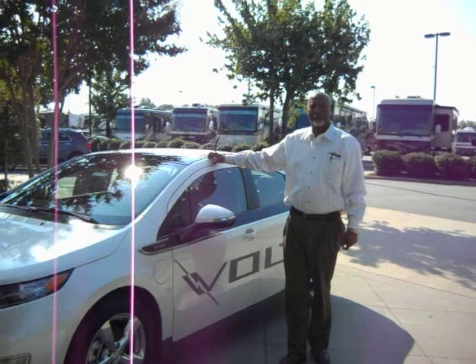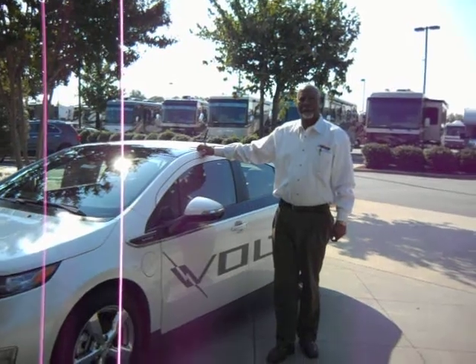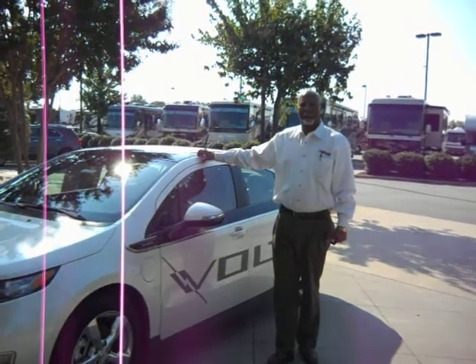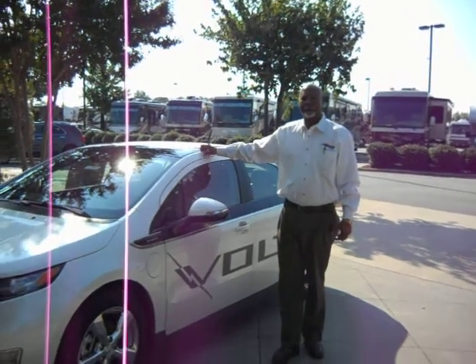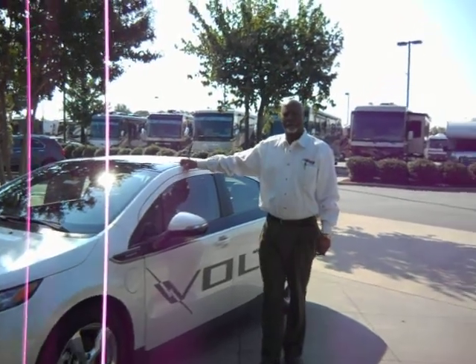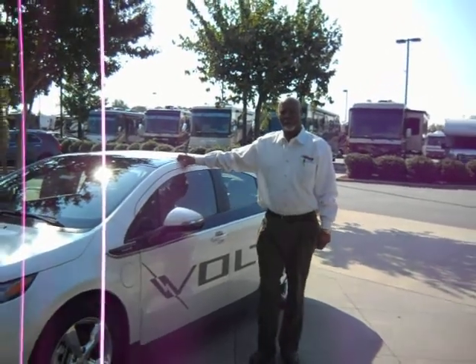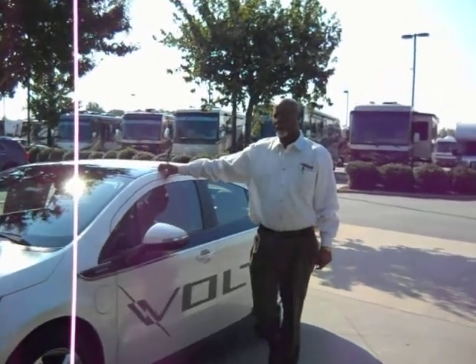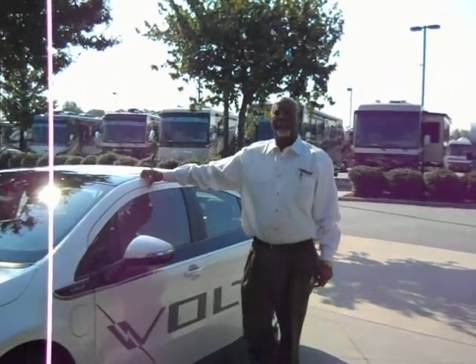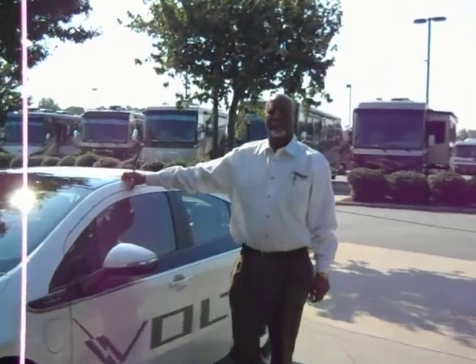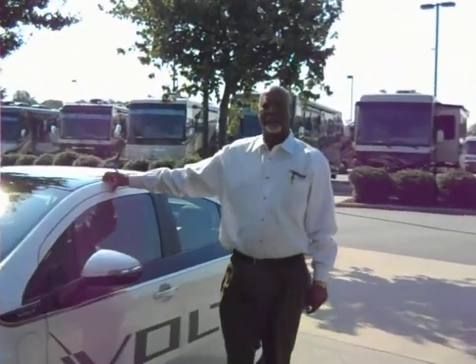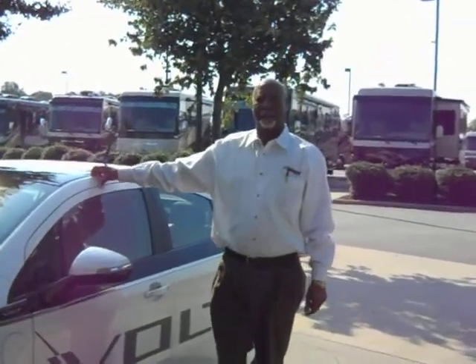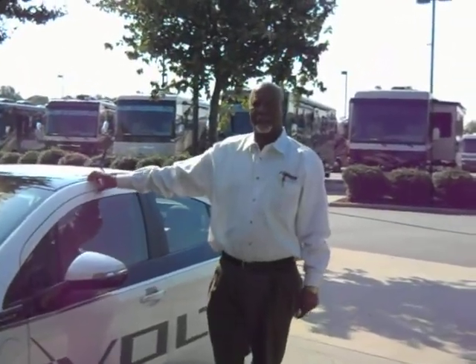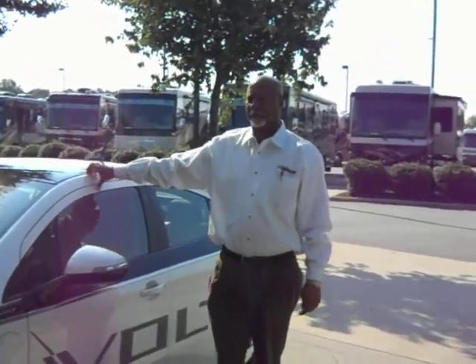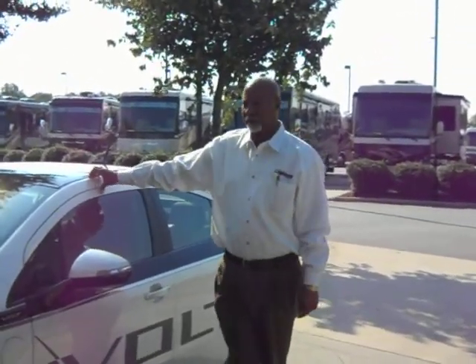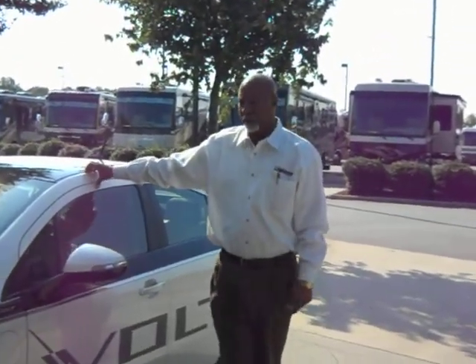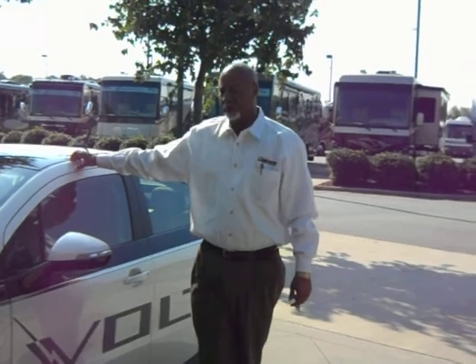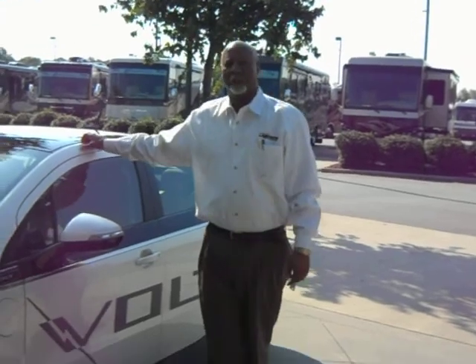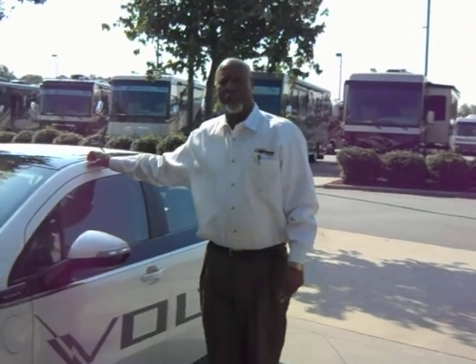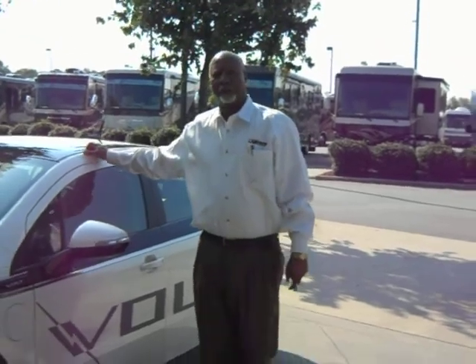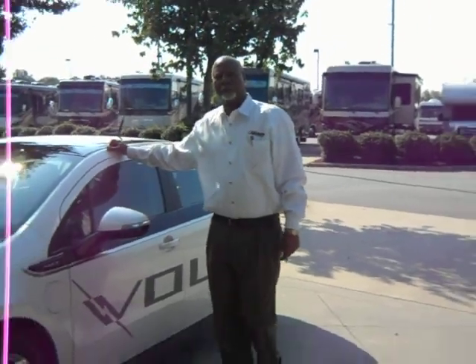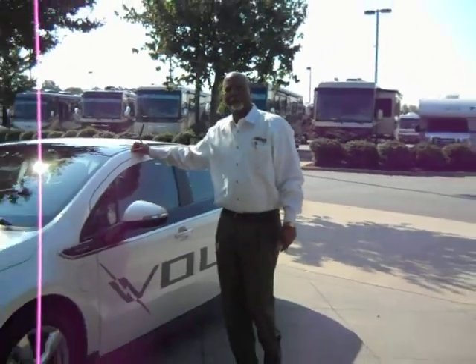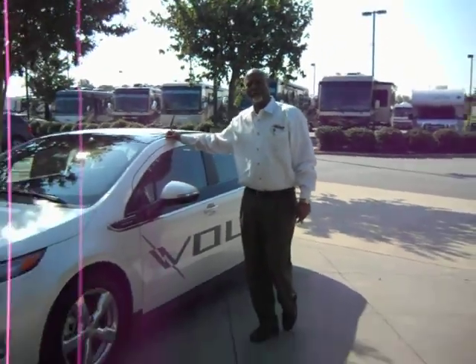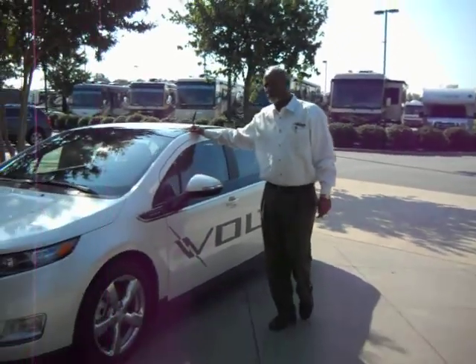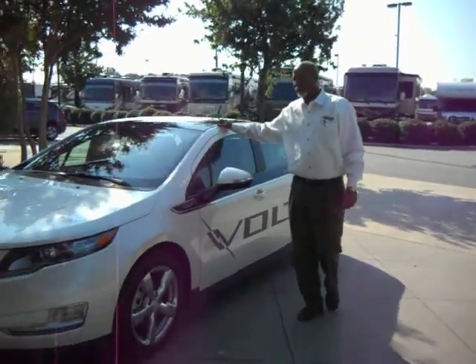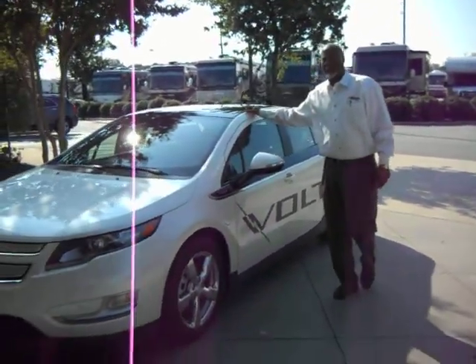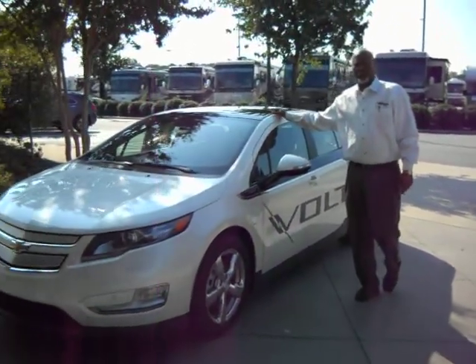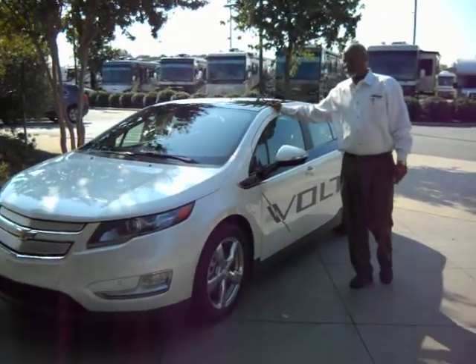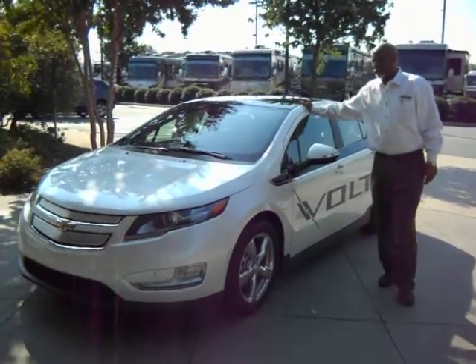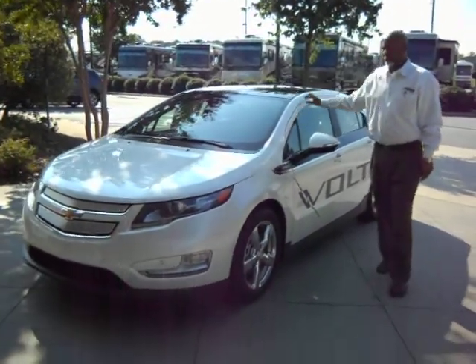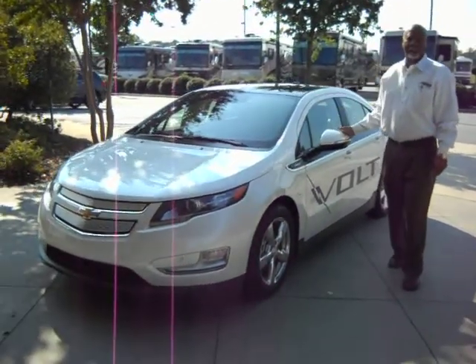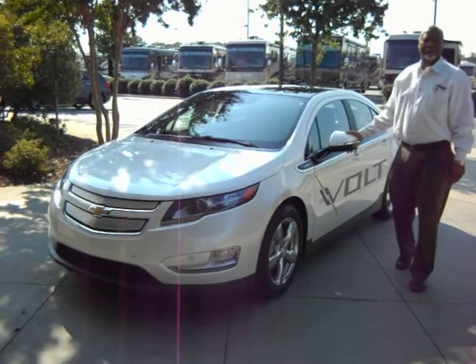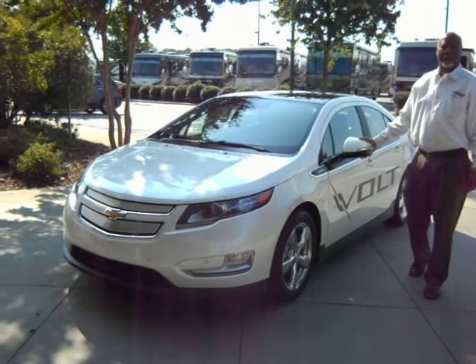Hi, my name is Margot Bennington here at Terry Levine Chevrolet, standing in front of the new, all new 2012 Chevrolet Bolt, a totally electrical car.